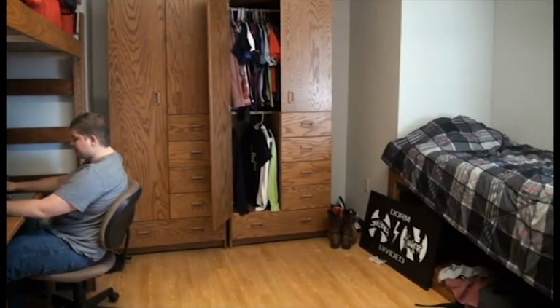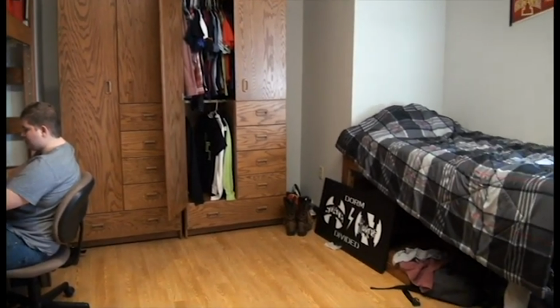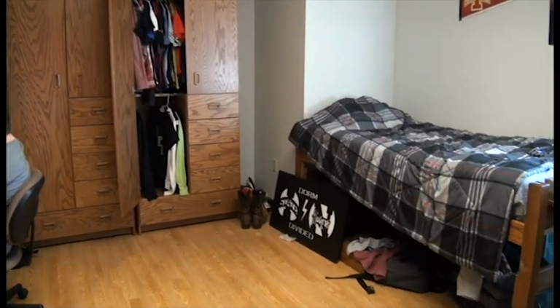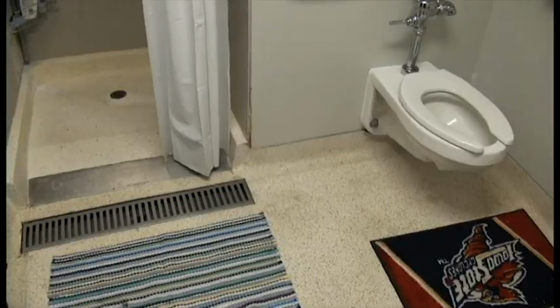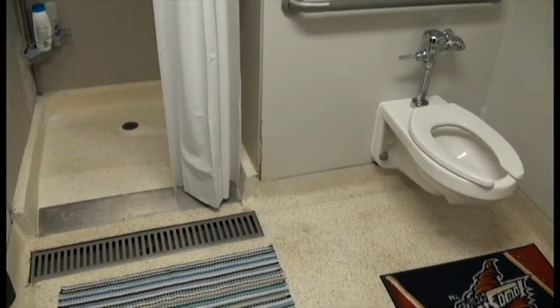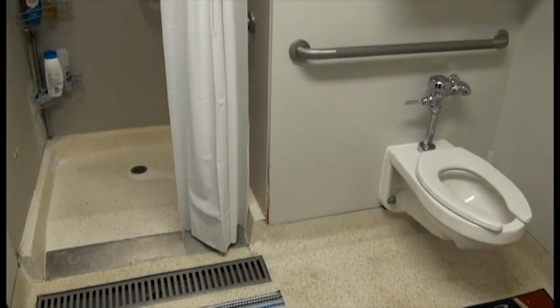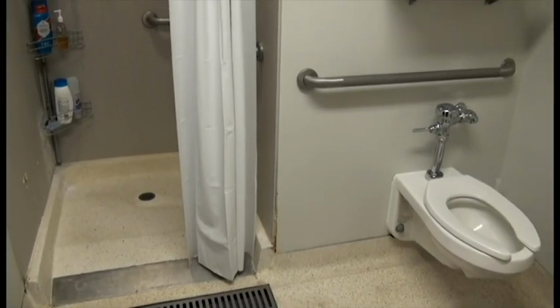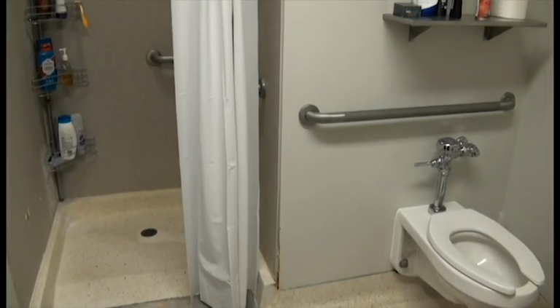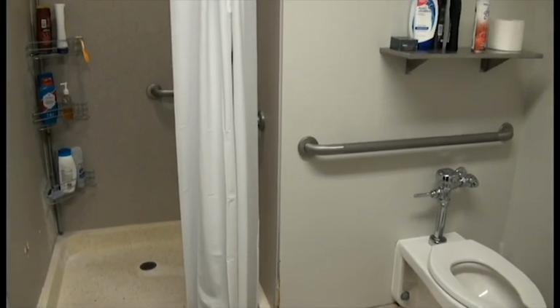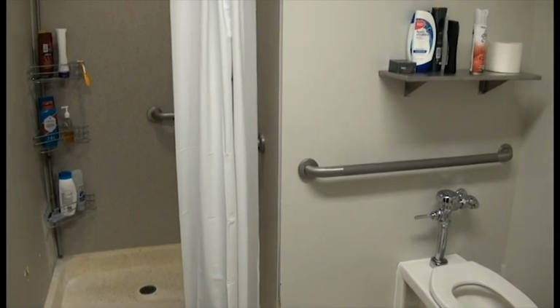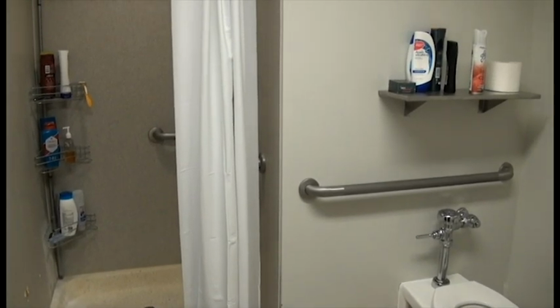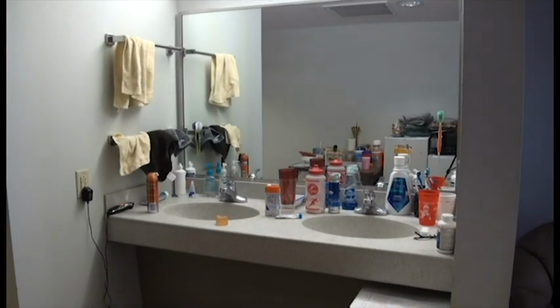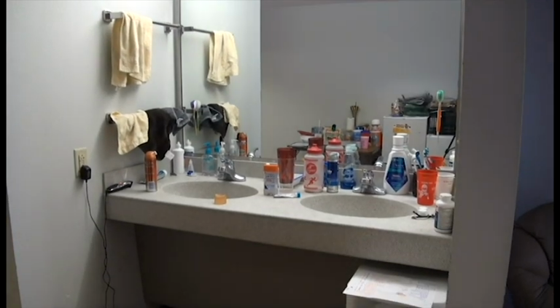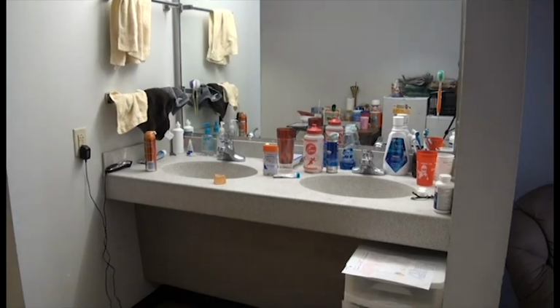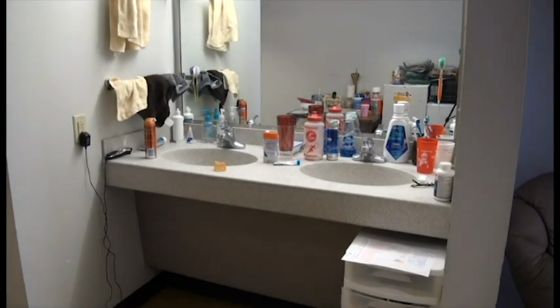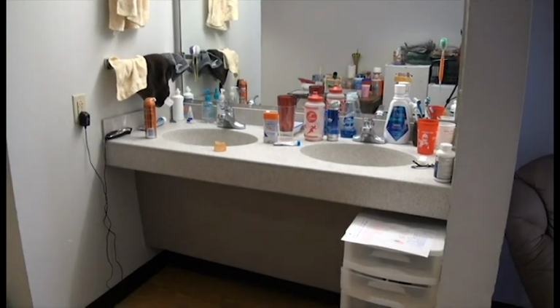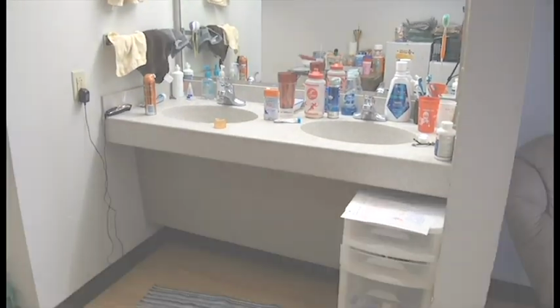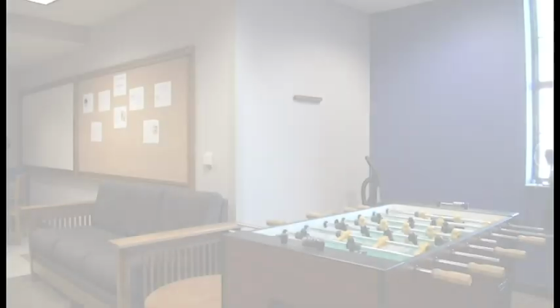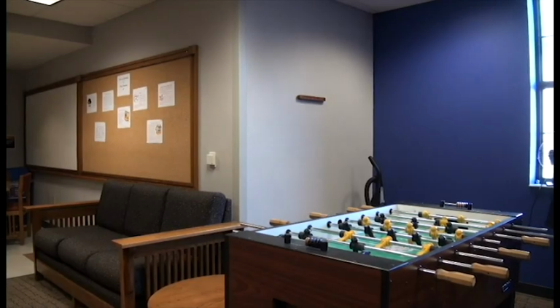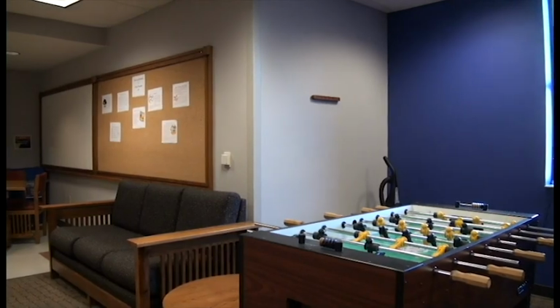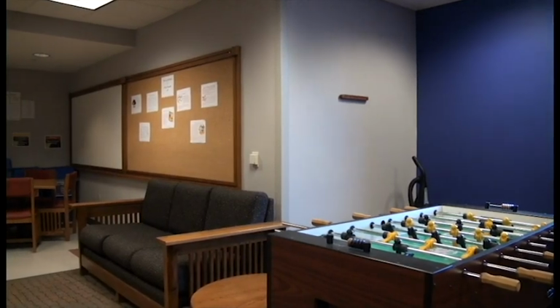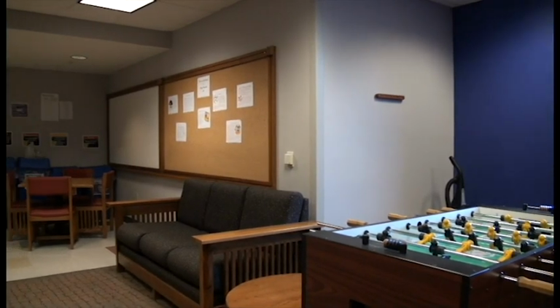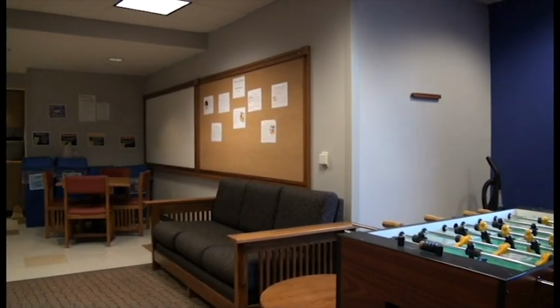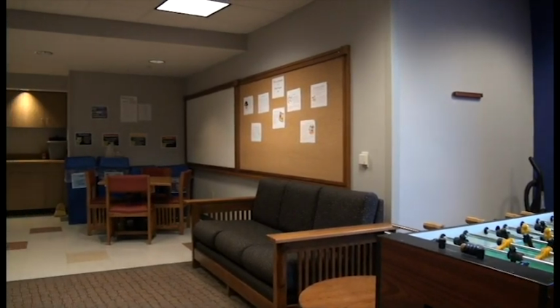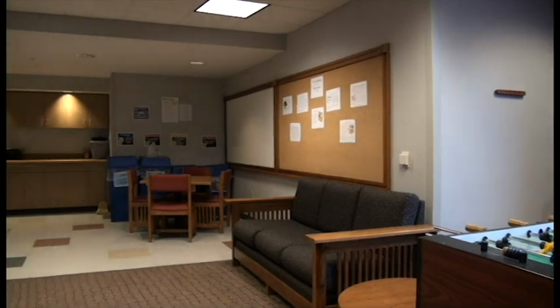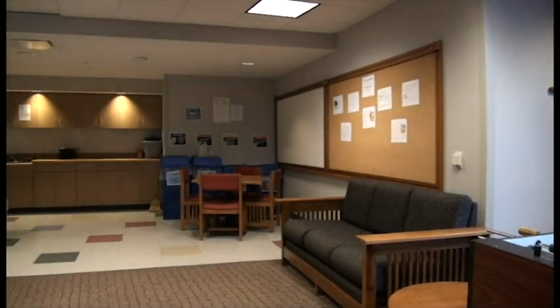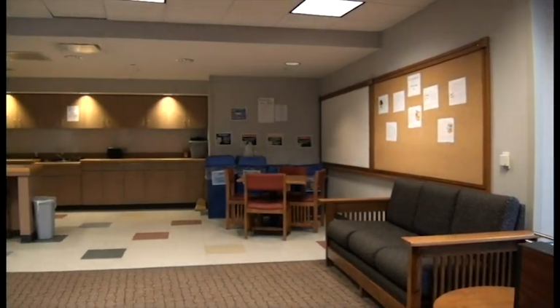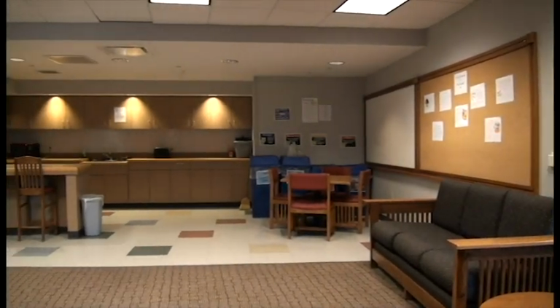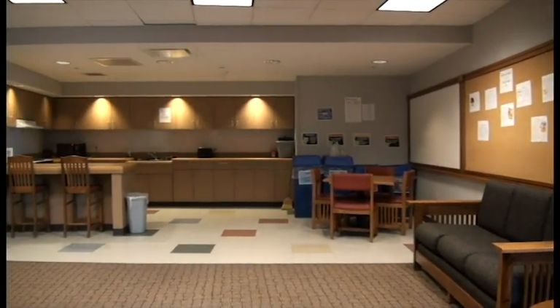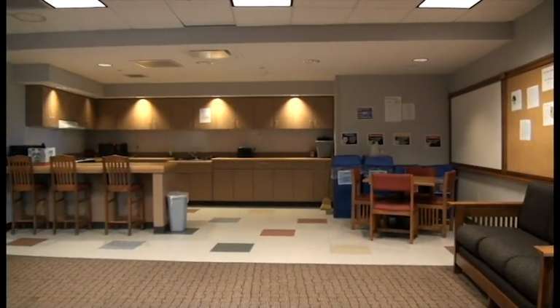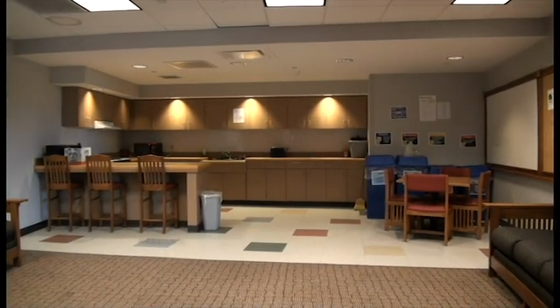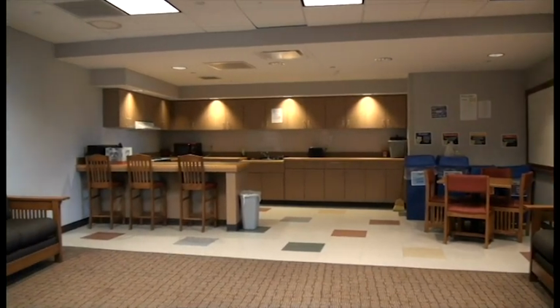It also includes a personal bathroom that students share with their suite mates, and two sinks with plenty of storage space. With kitchenettes and lounge rooms on every floor, you could be calling this spacious hall home.